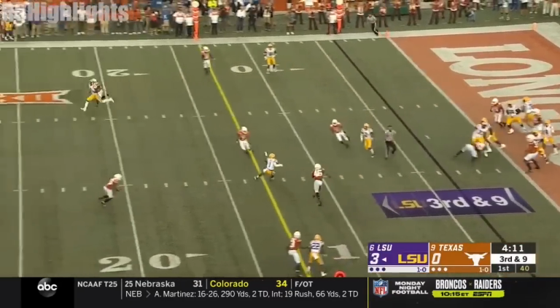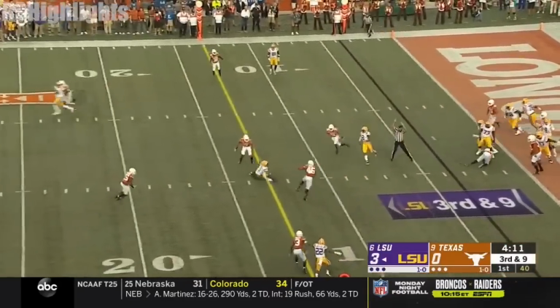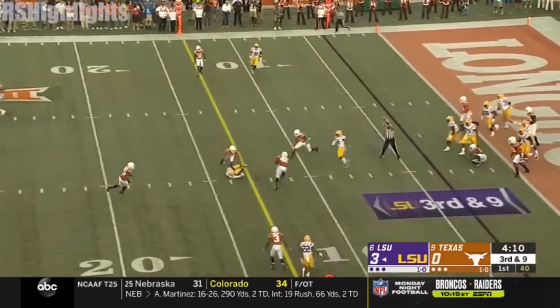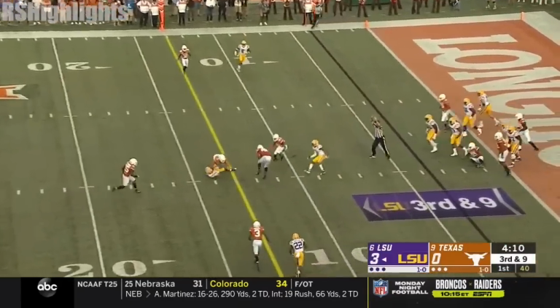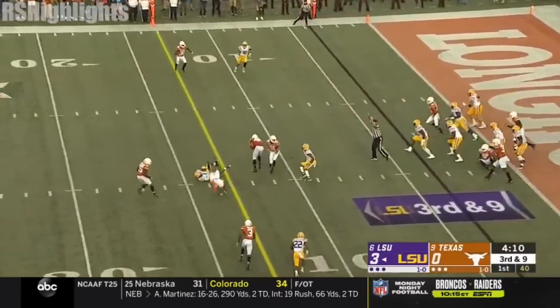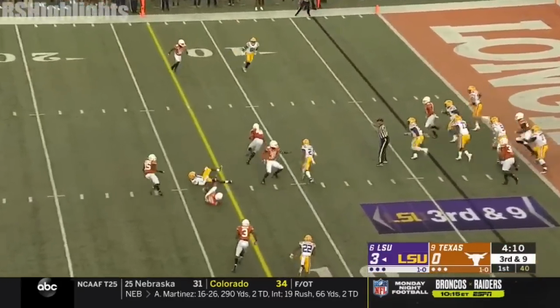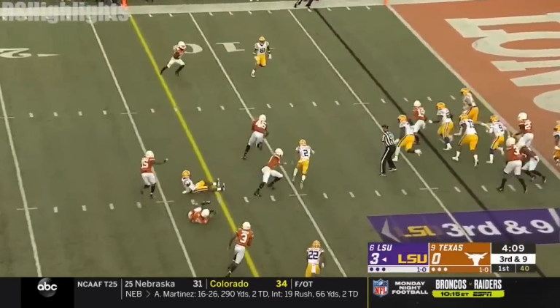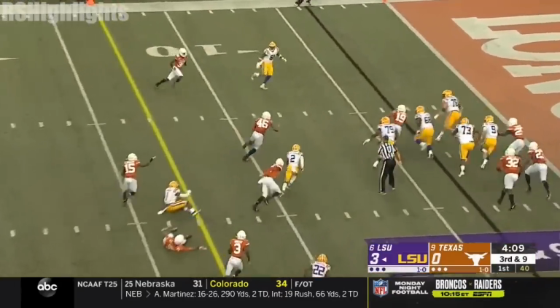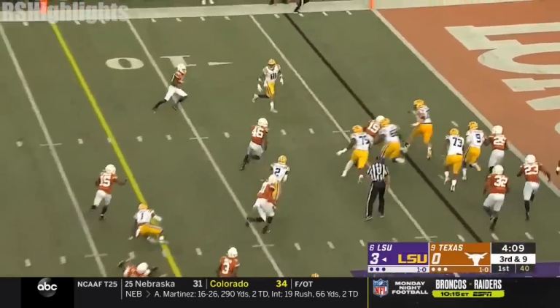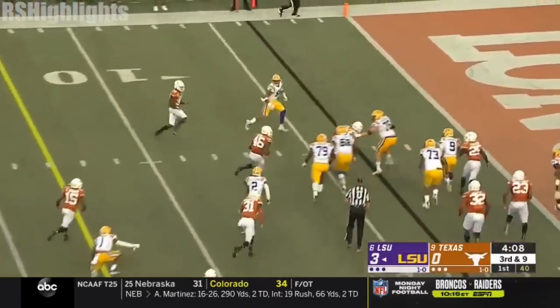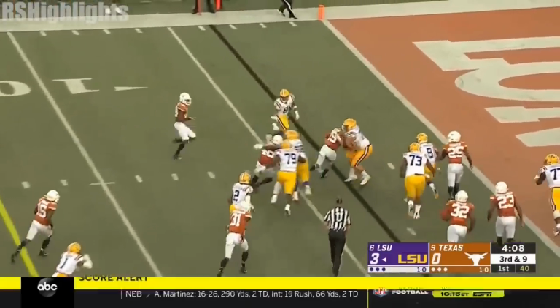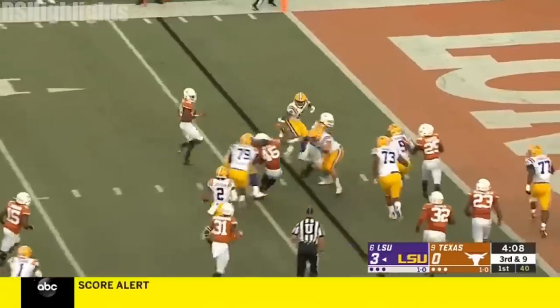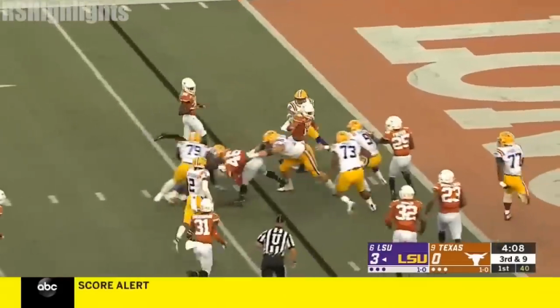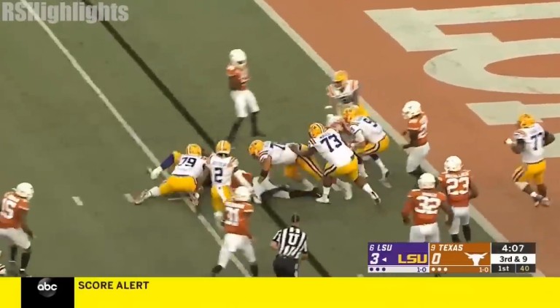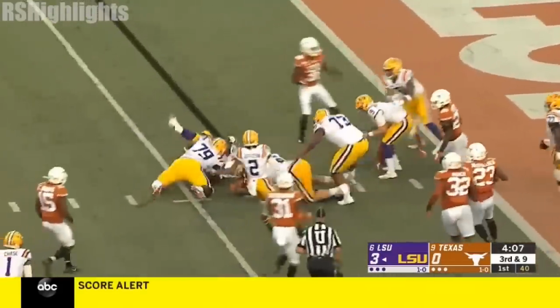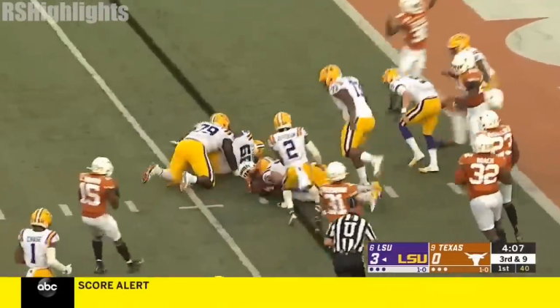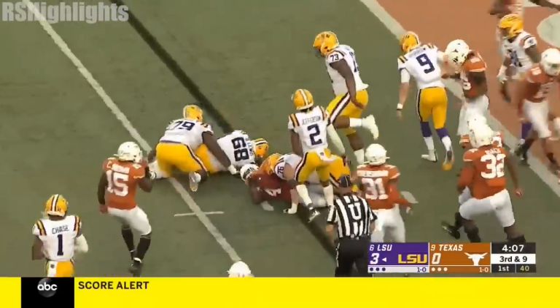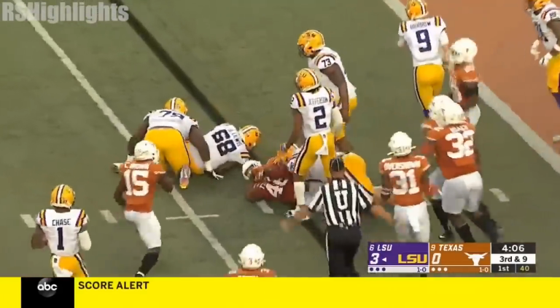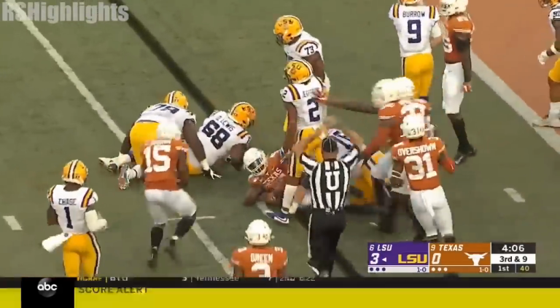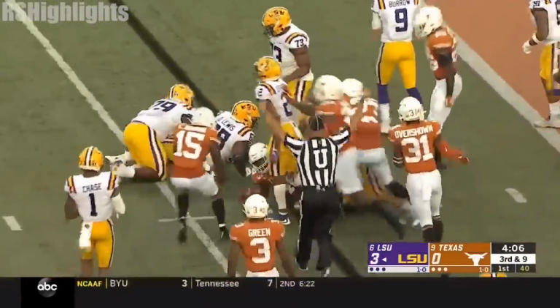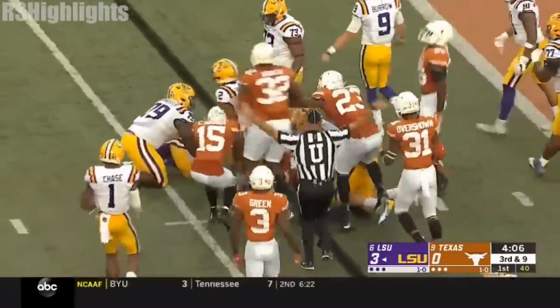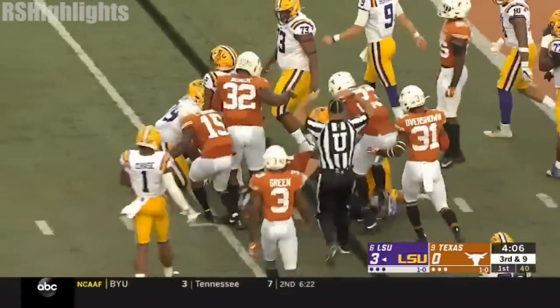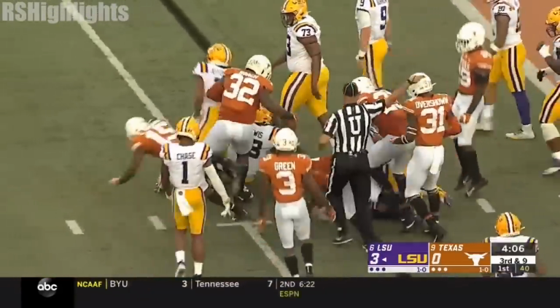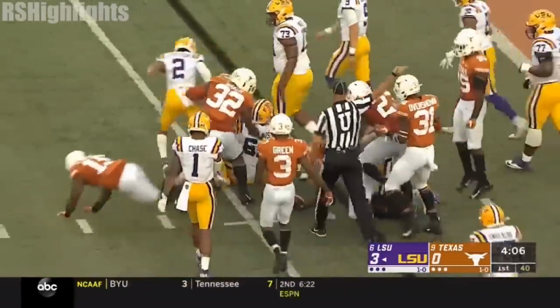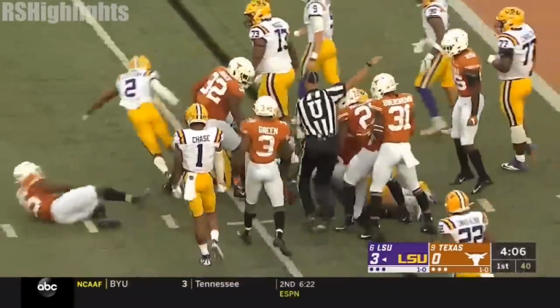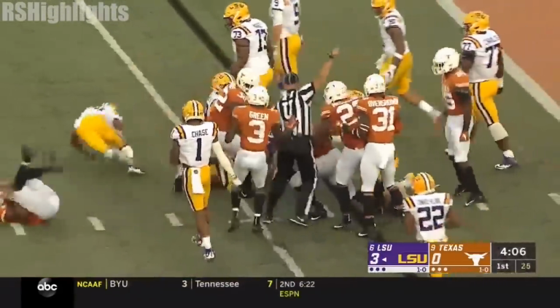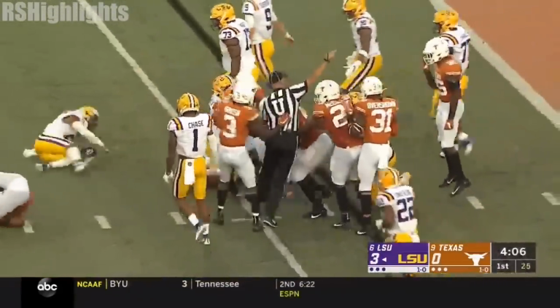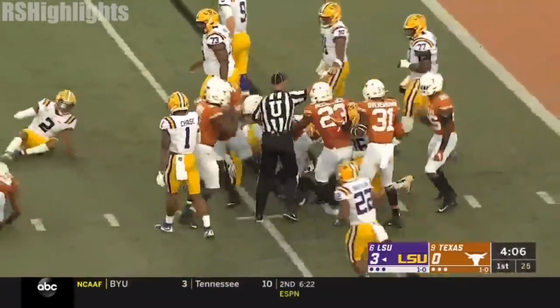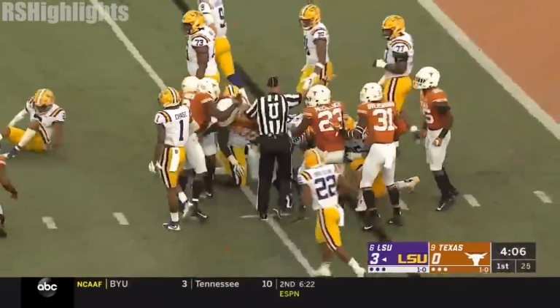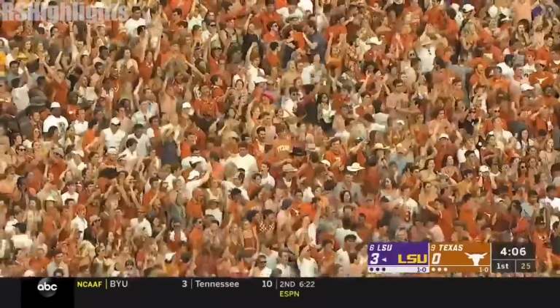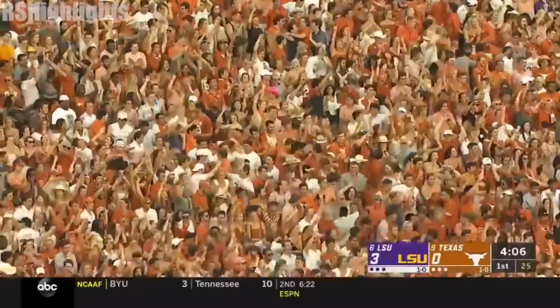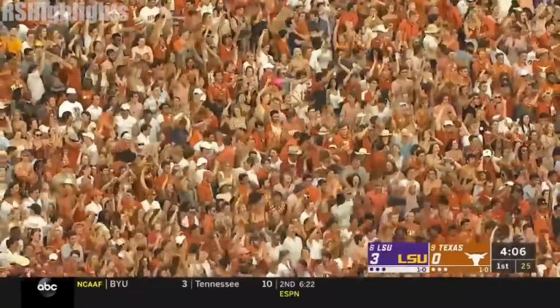Burrow has it. Tapped and intercepted. Joseph Osai has it. And Texas is set up right back on the doorstep.